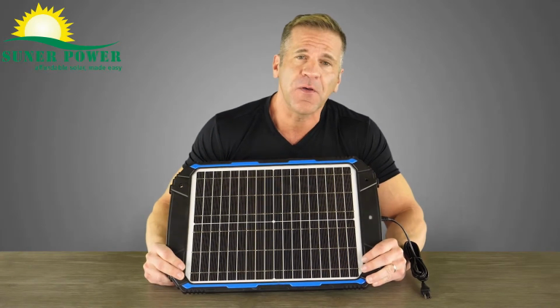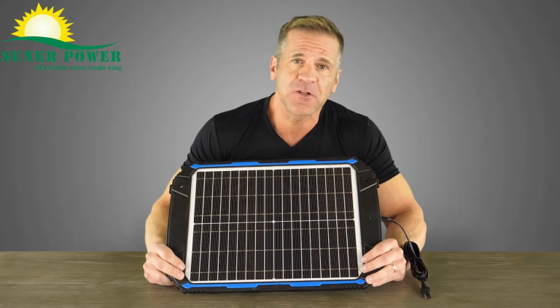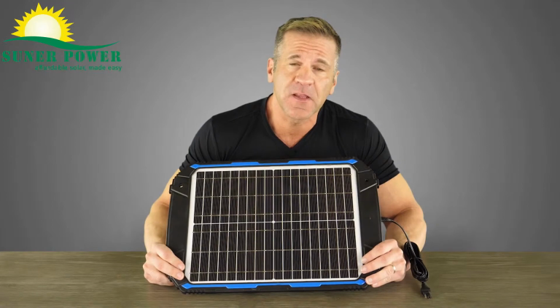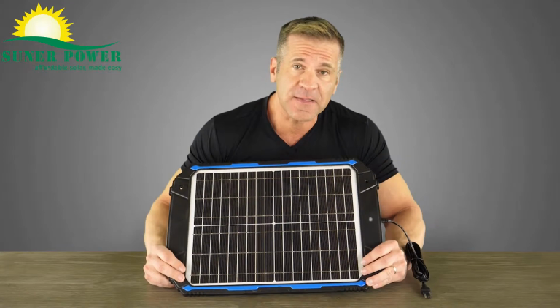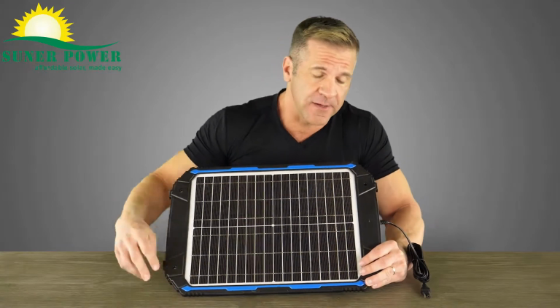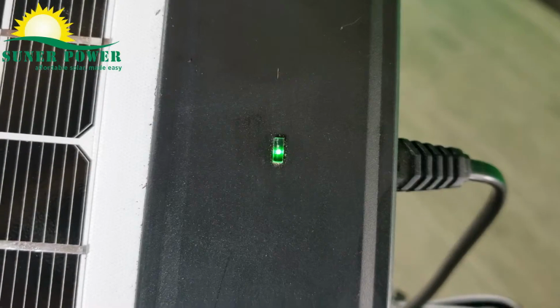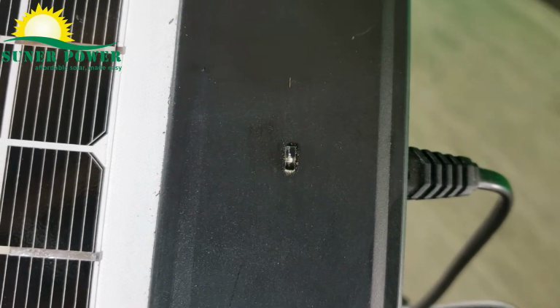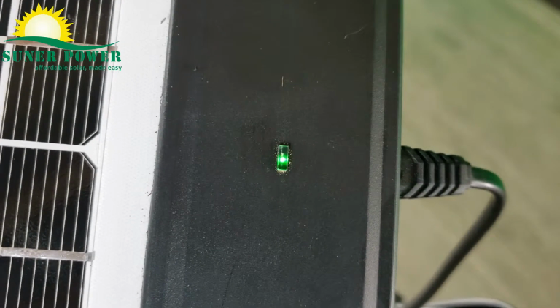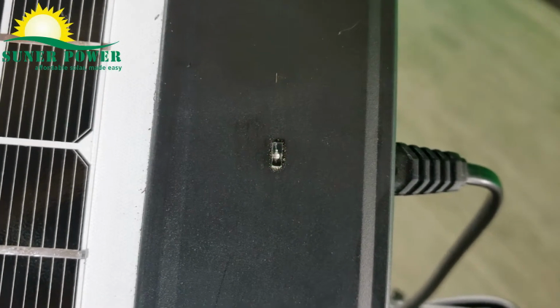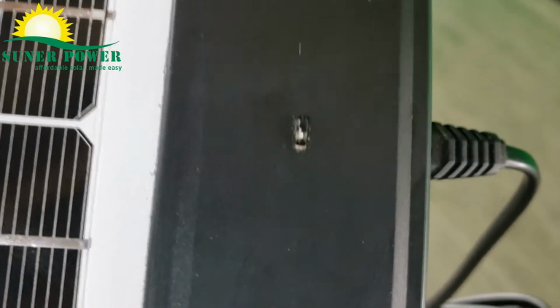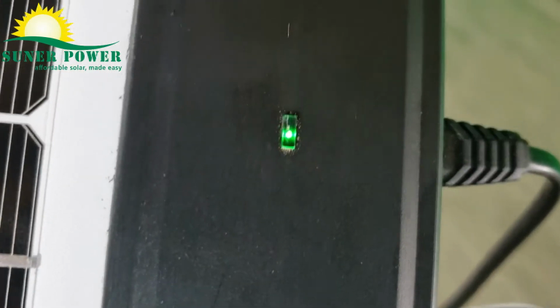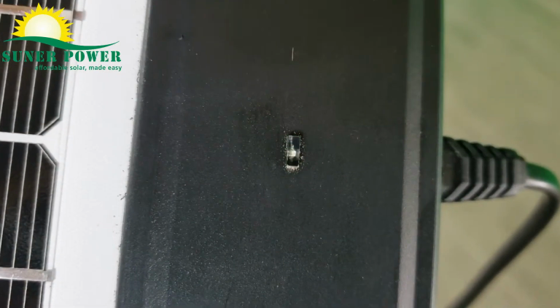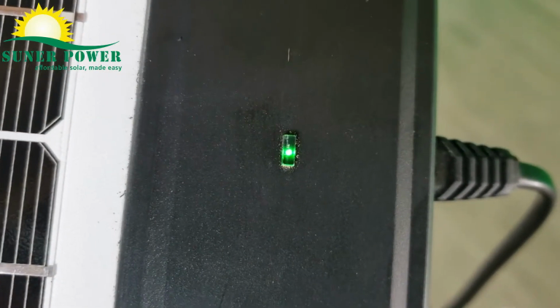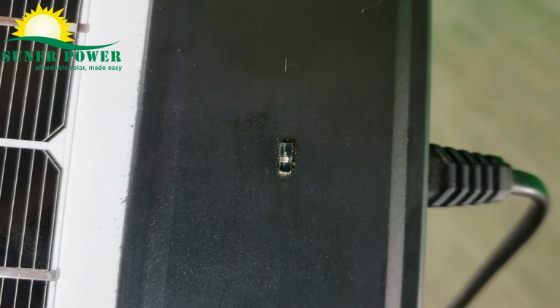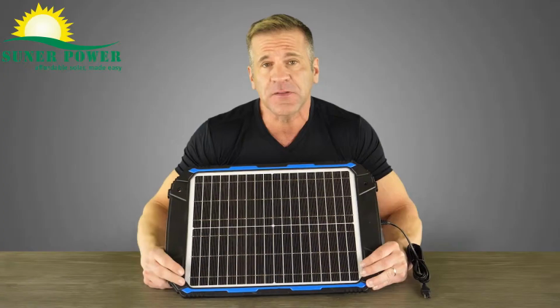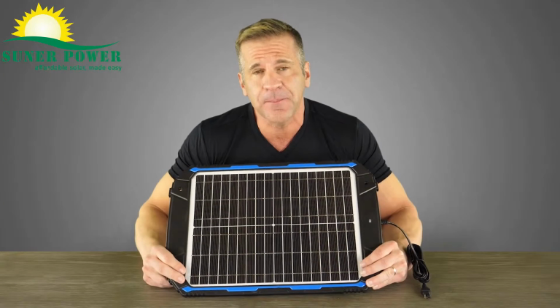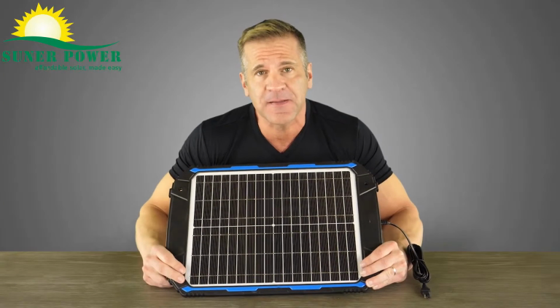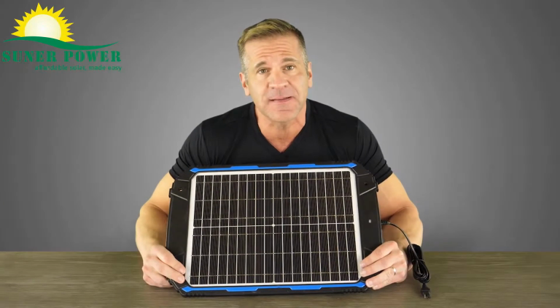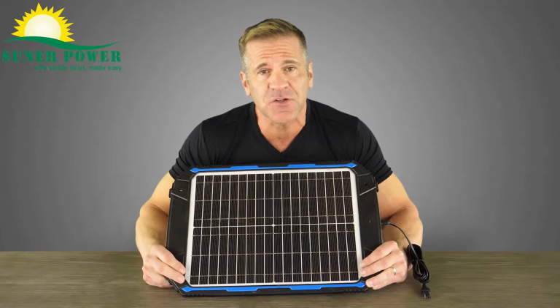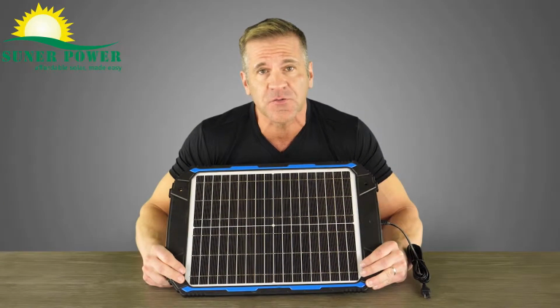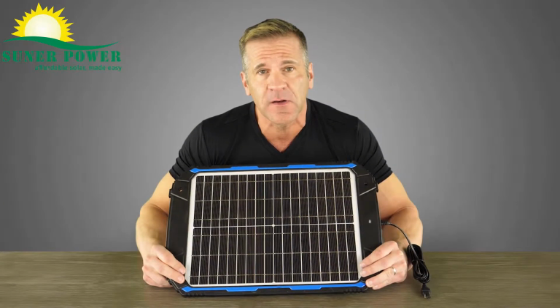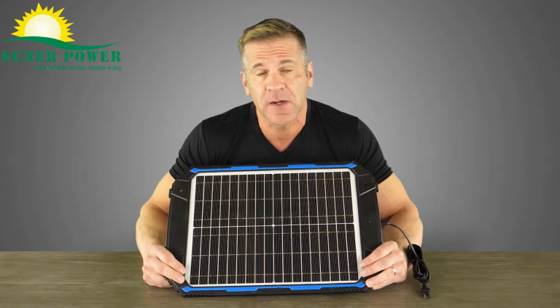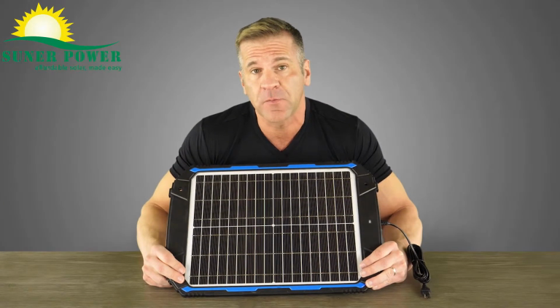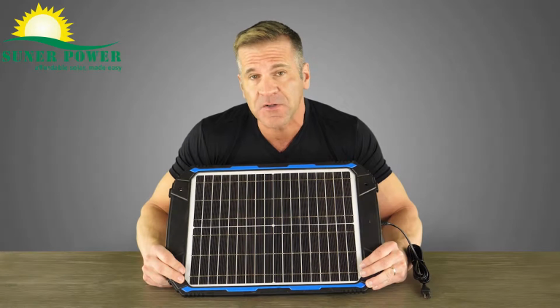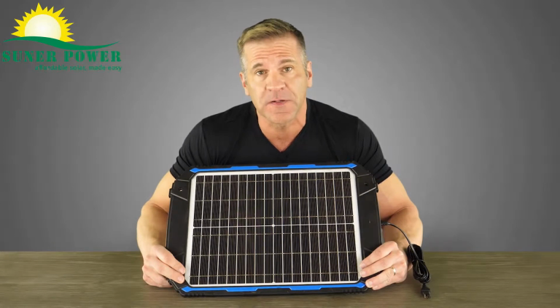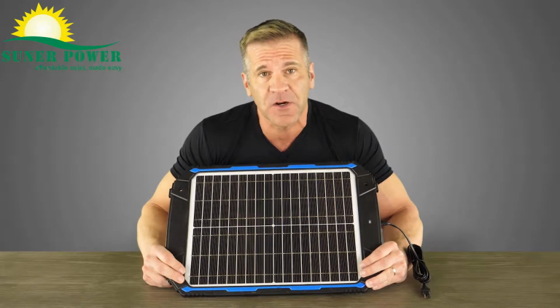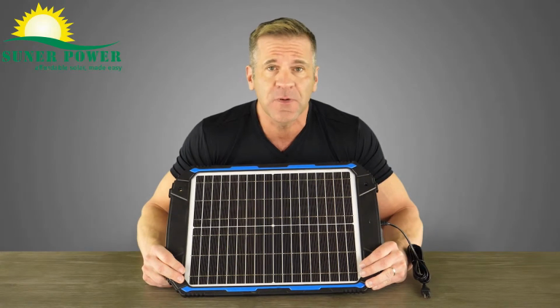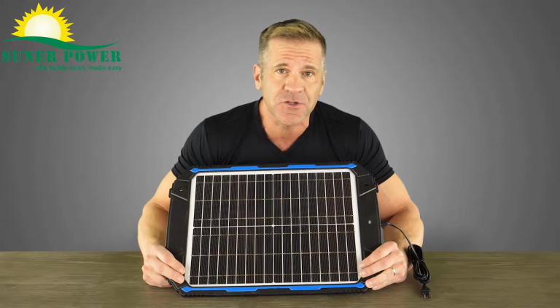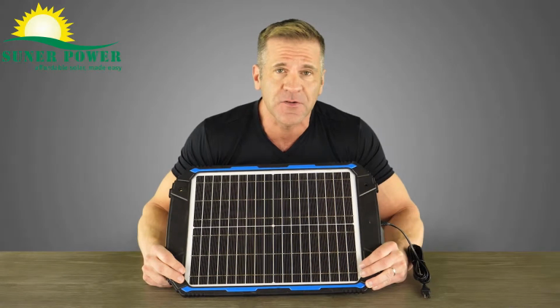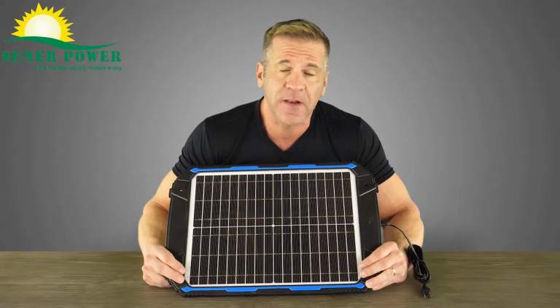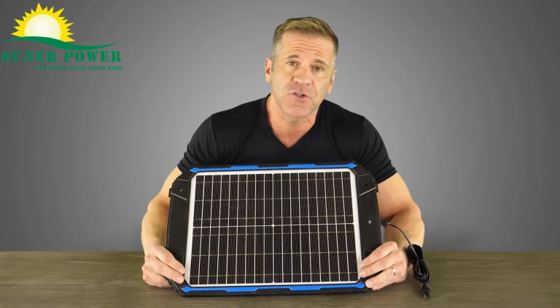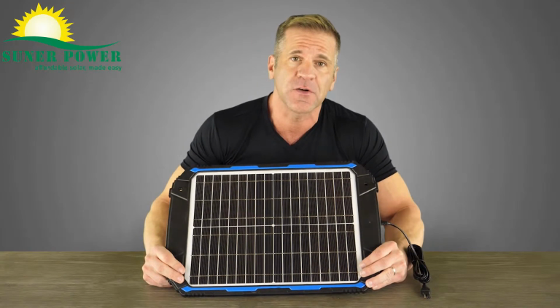The indicator here is nice and clear to monitor the whole charging process. It's got a built-in MPPT intelligent charge controller that's going to prevent overcharging, over discharging, reverse charge, and of course short circuit.